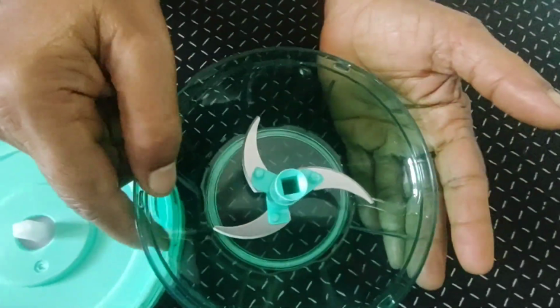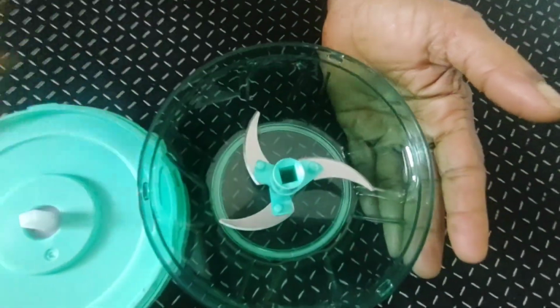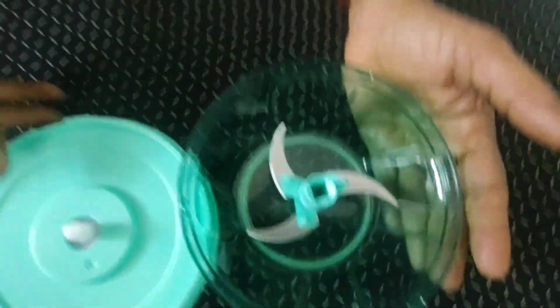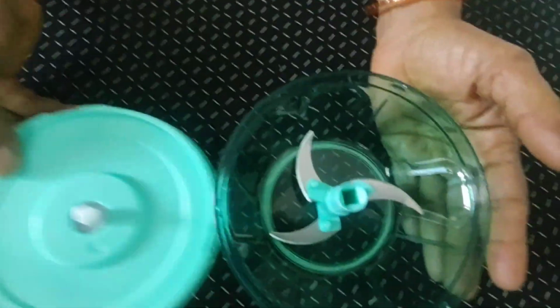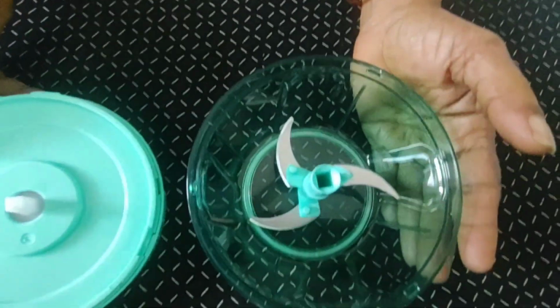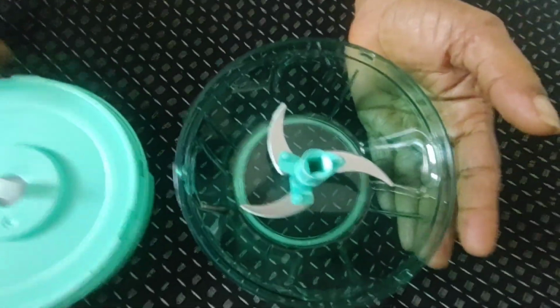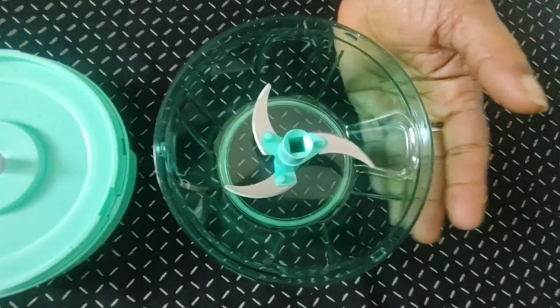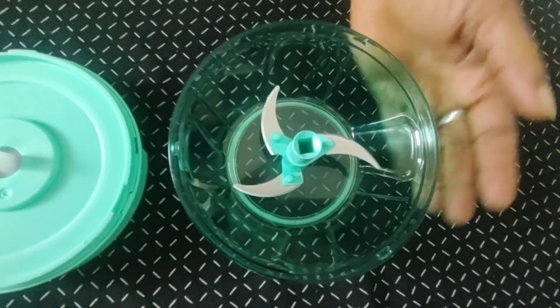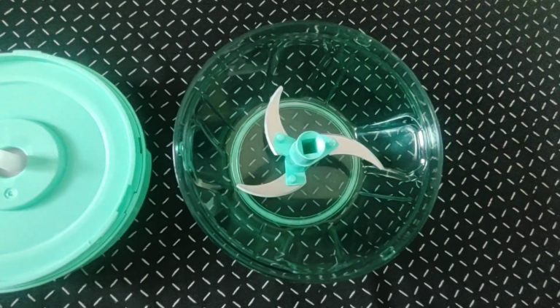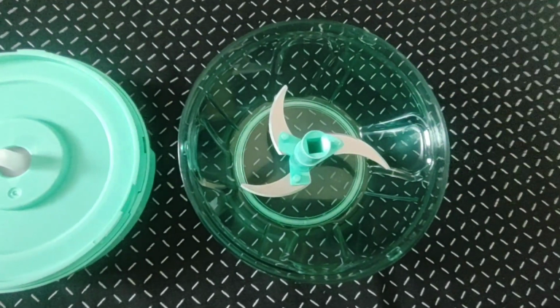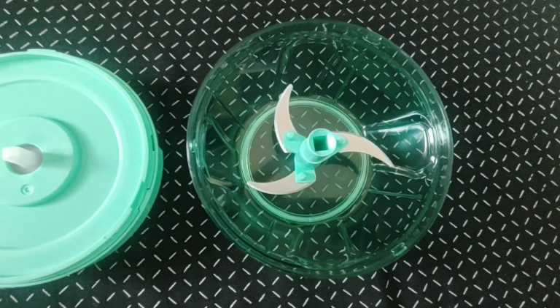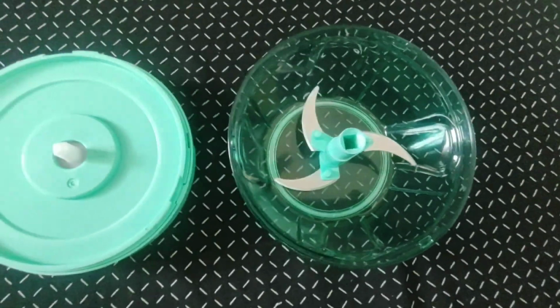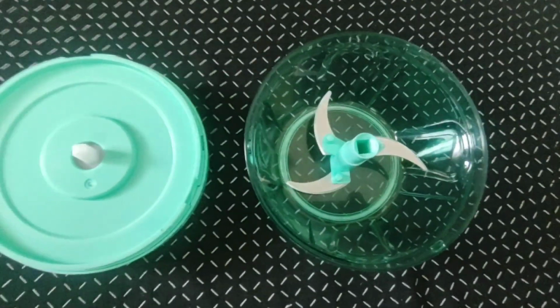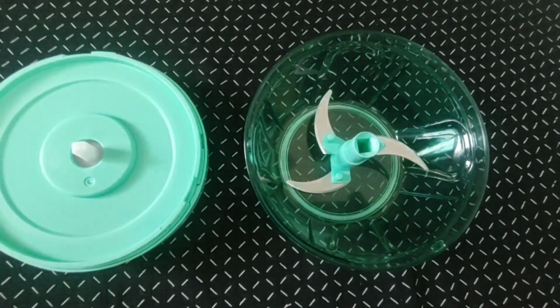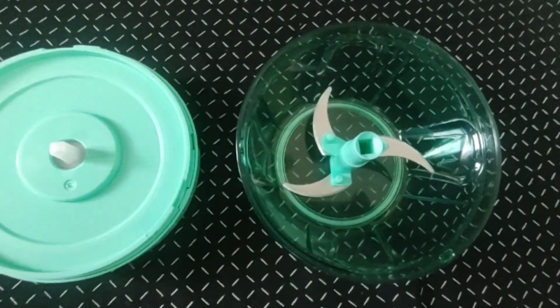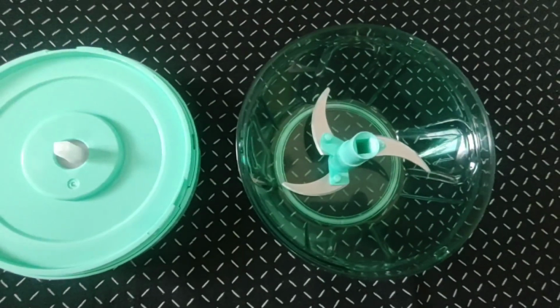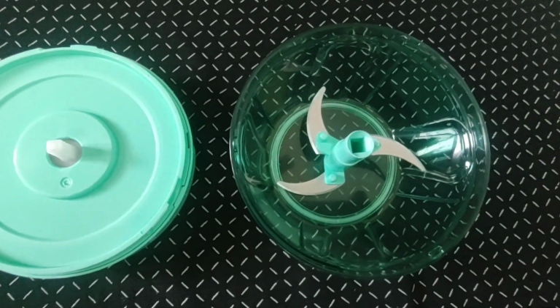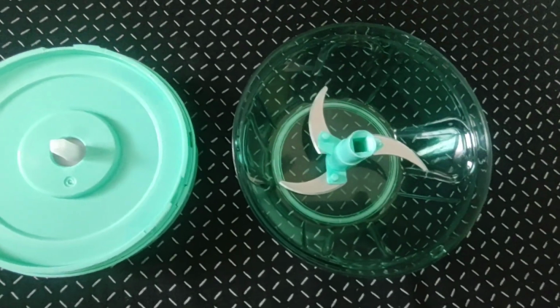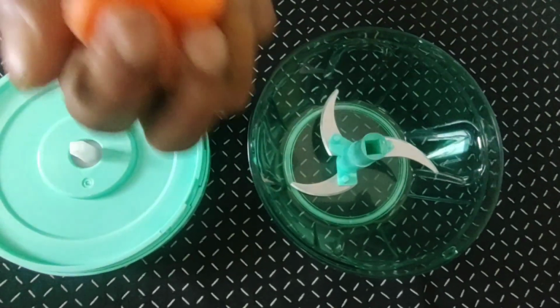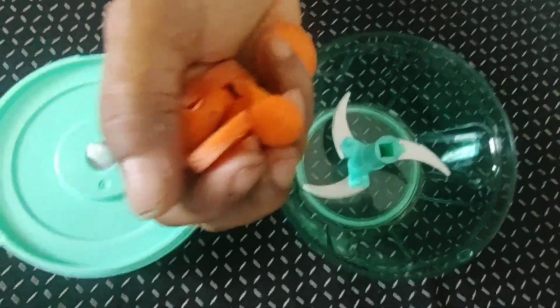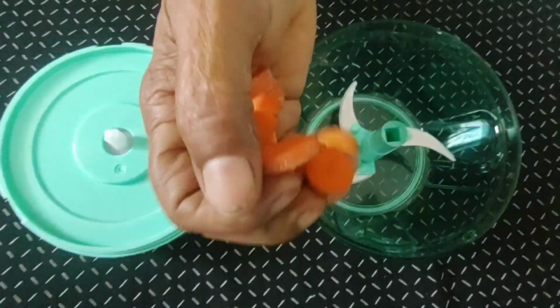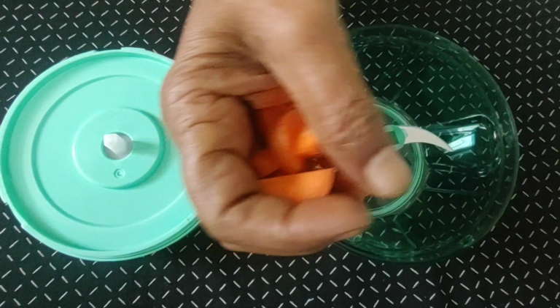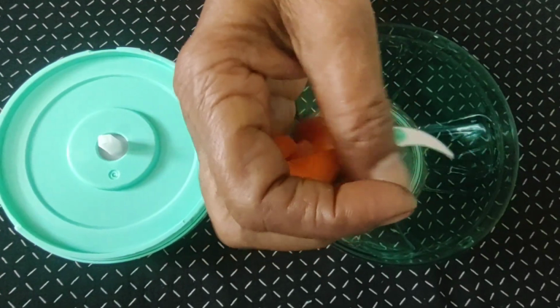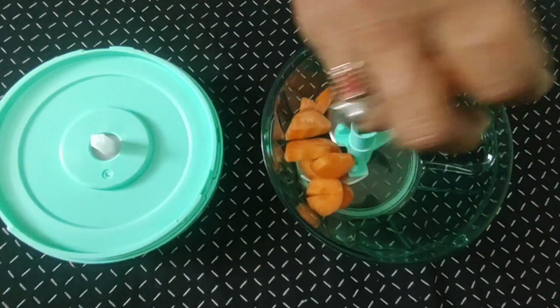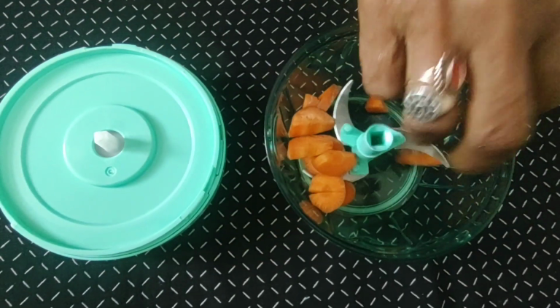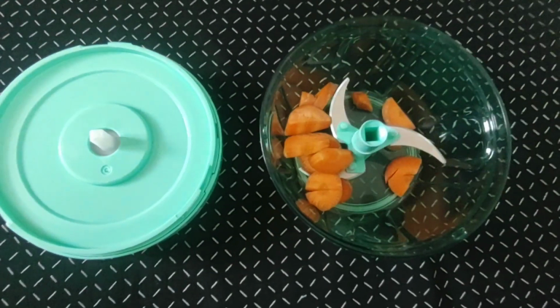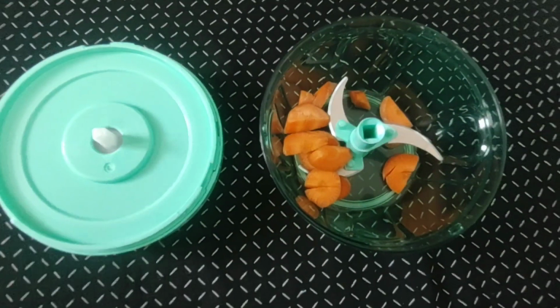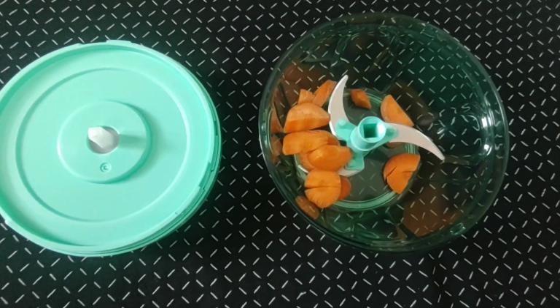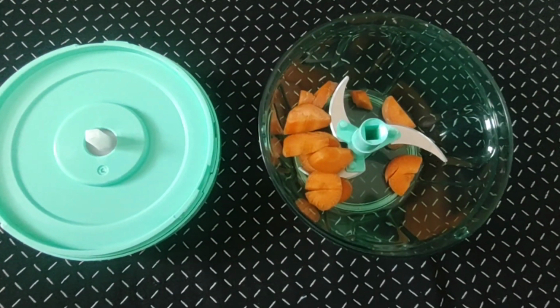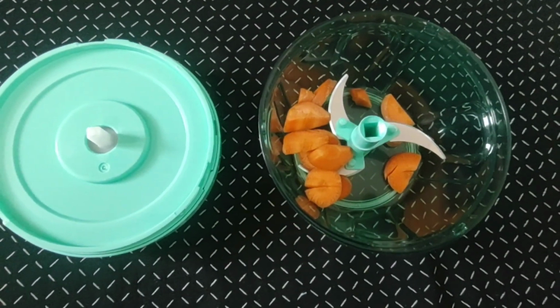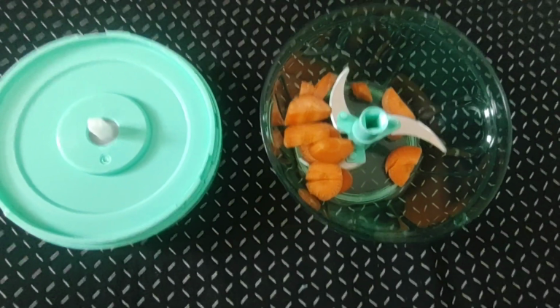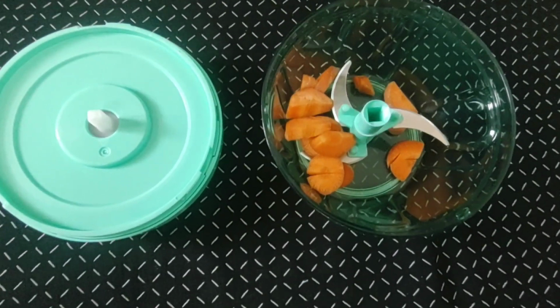Here is the mixie. Here is a vegetable. Here is the recipe.